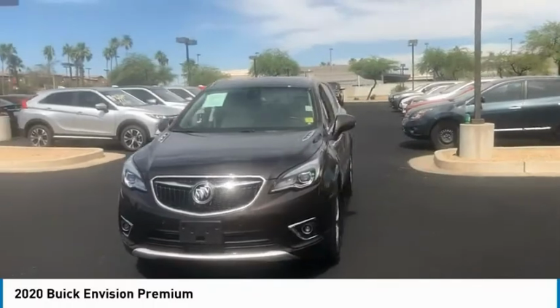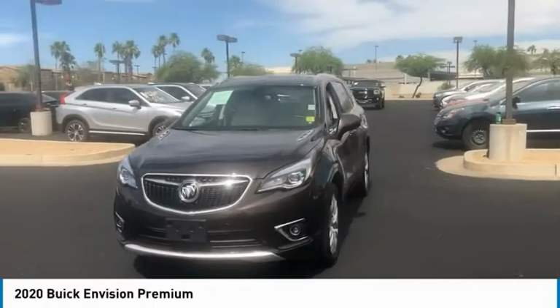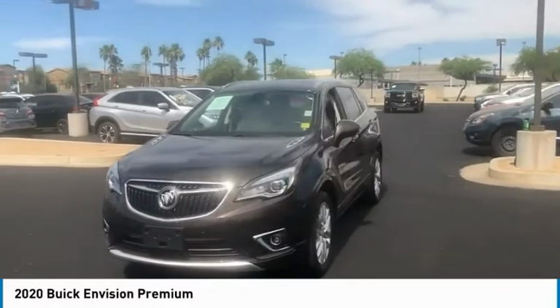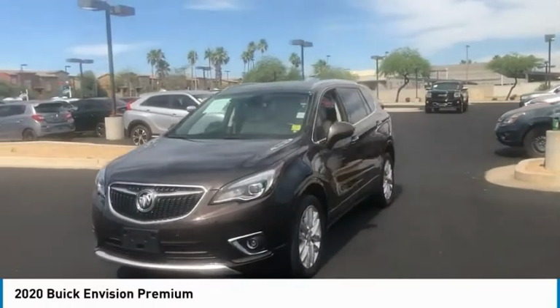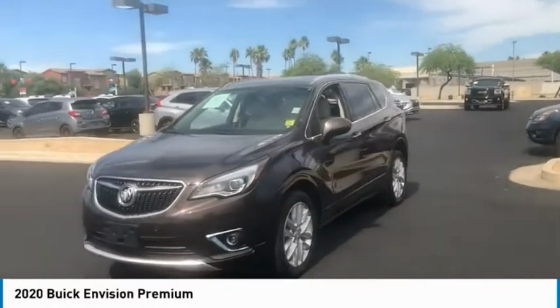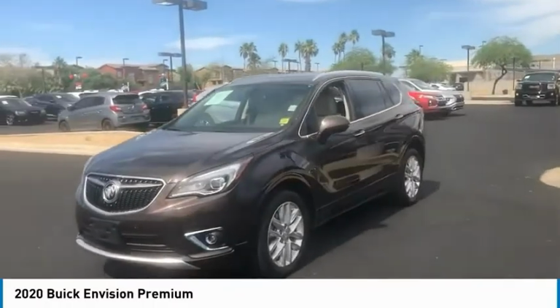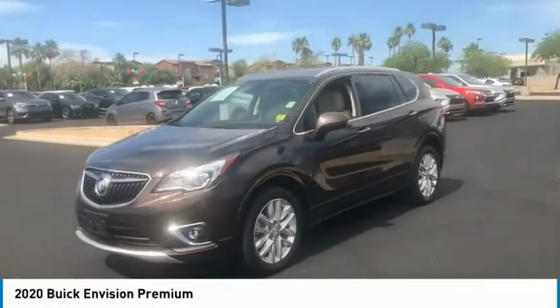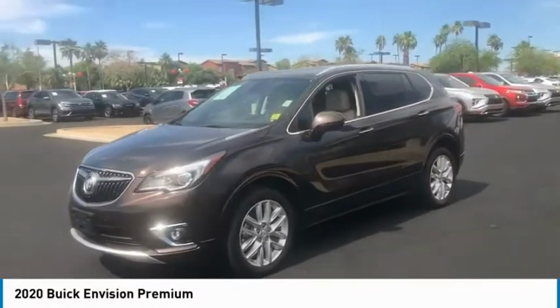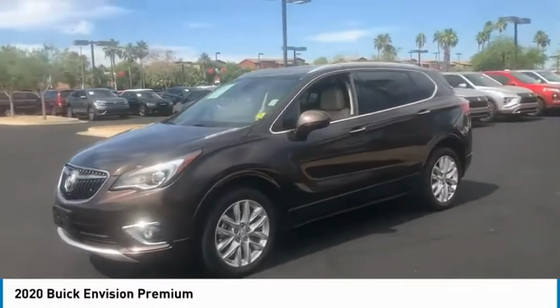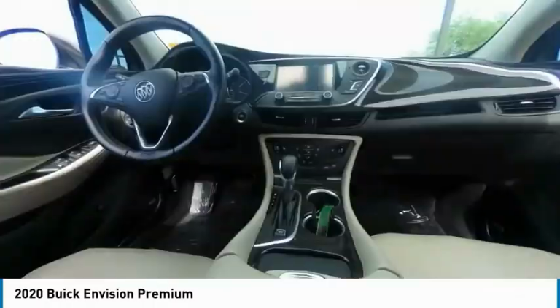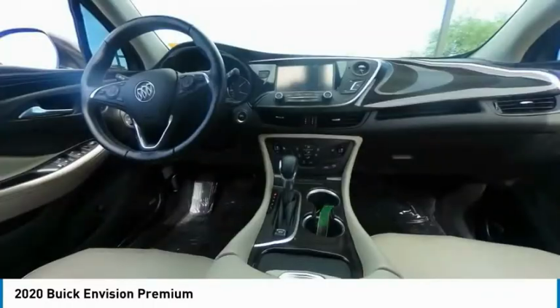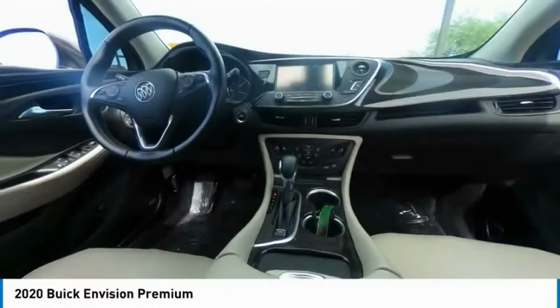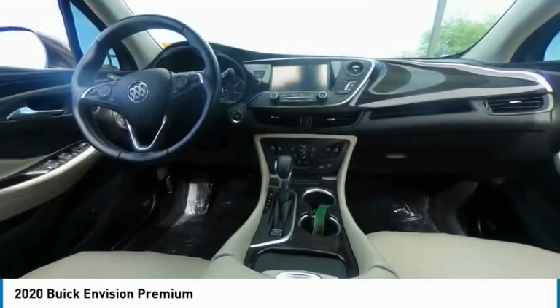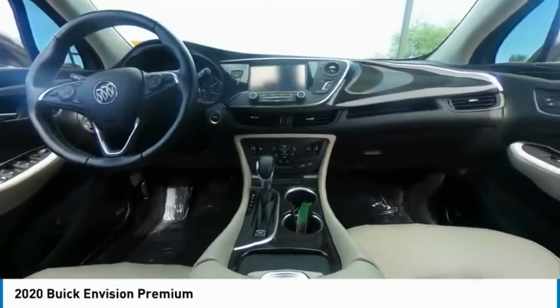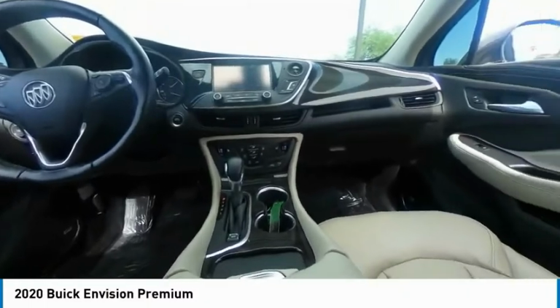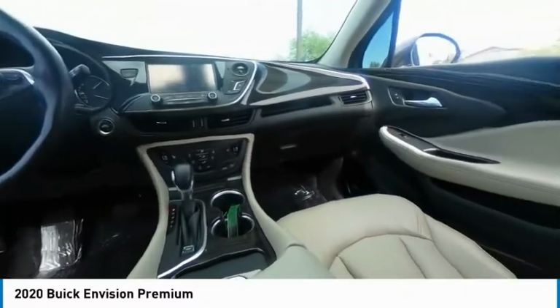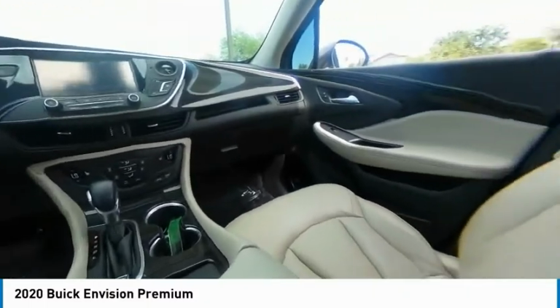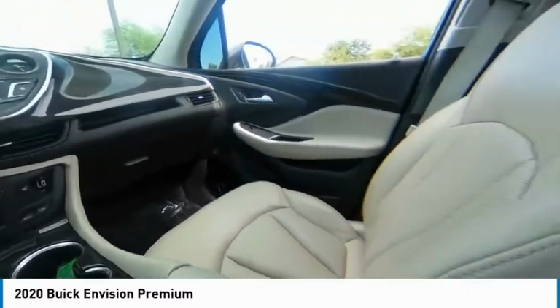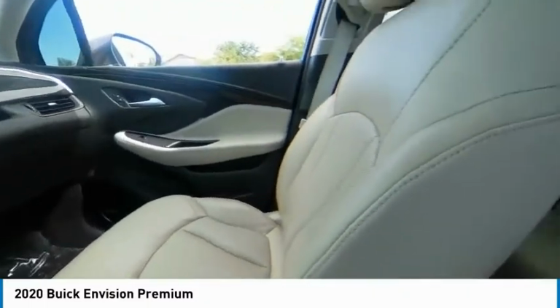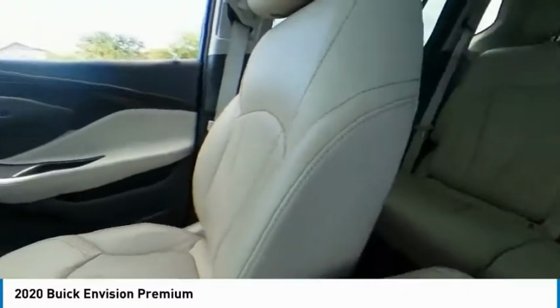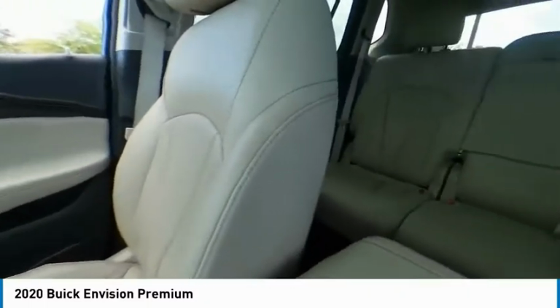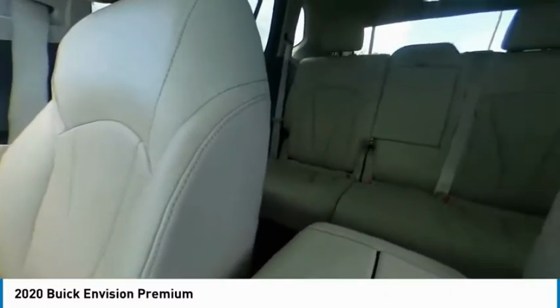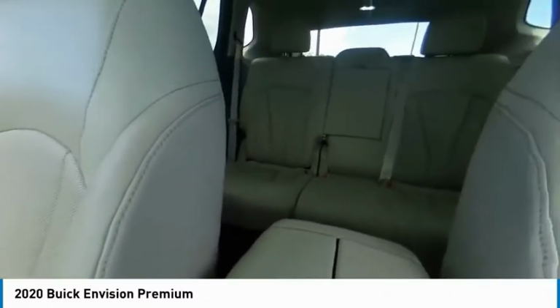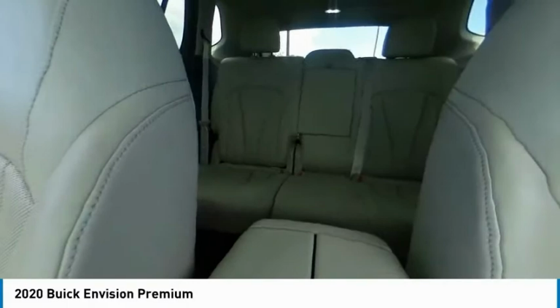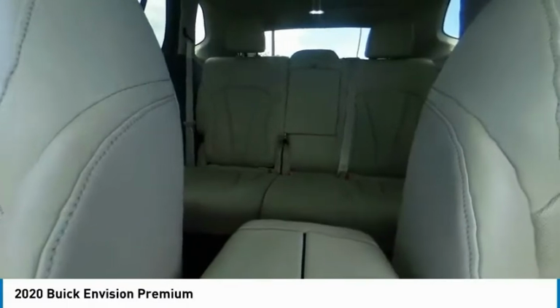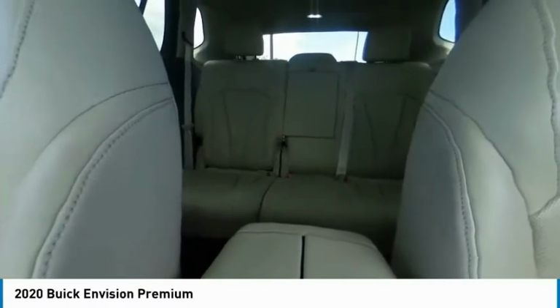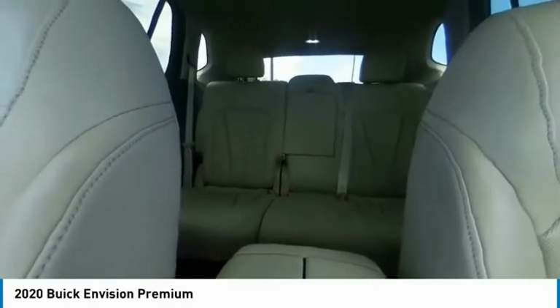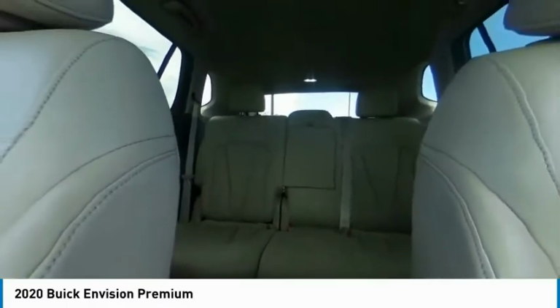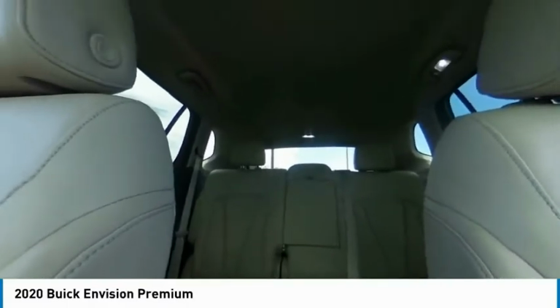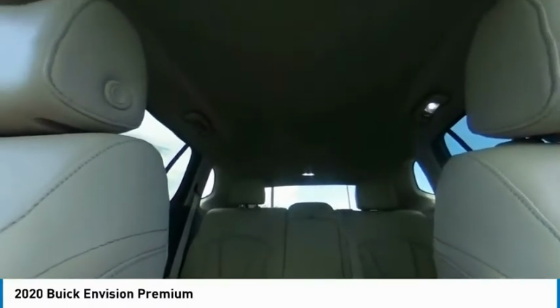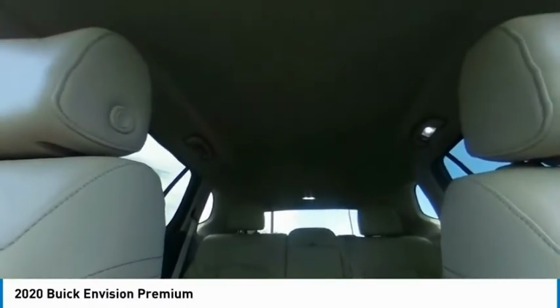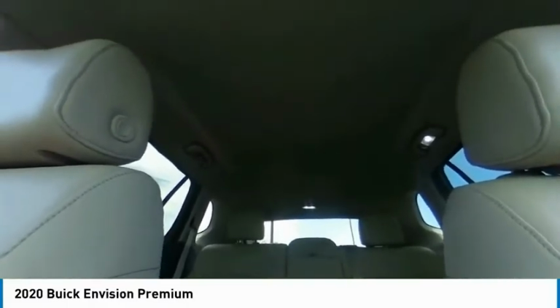Here are some of this vehicle's great options: tire pressure monitor, turbocharged engine, blind spot monitor, all-wheel drive, heated mirrors, aluminum wheels, remote engine start, power liftgate, traction control, and stability control.